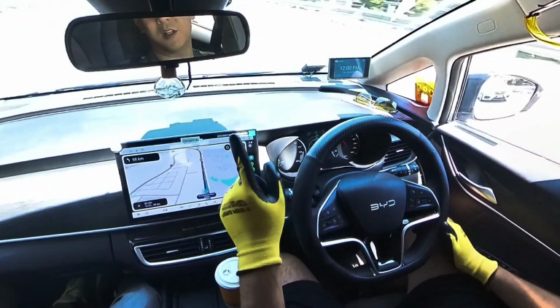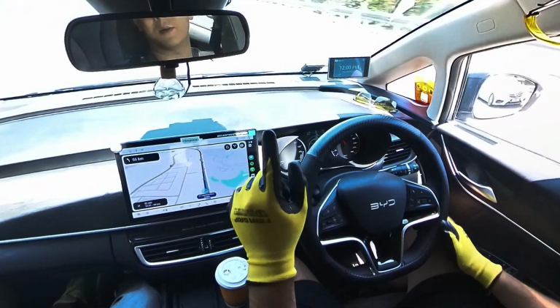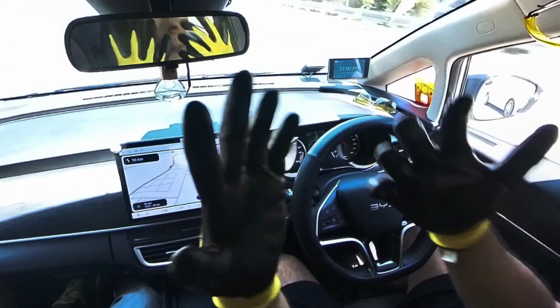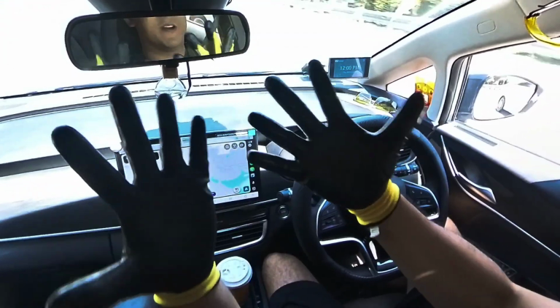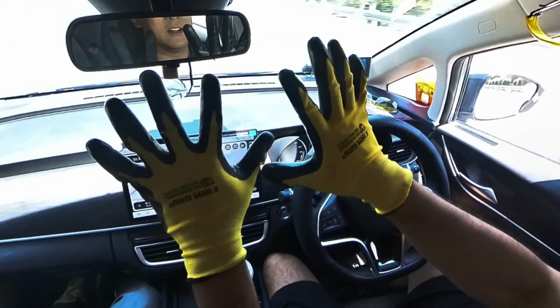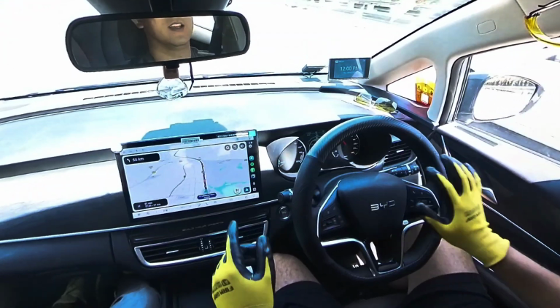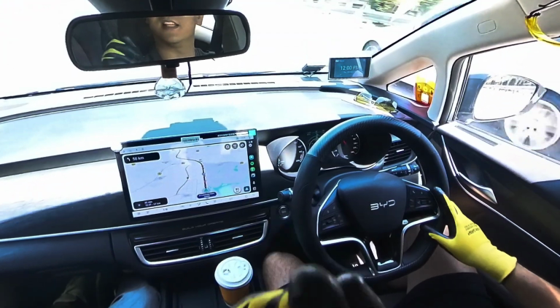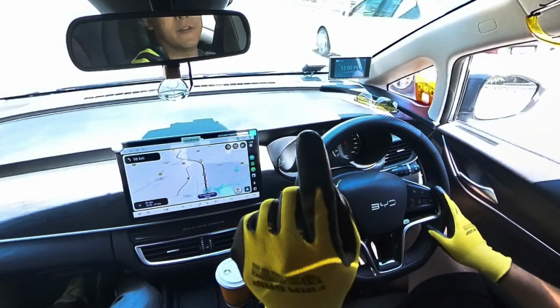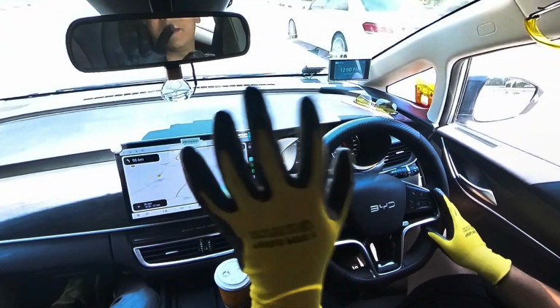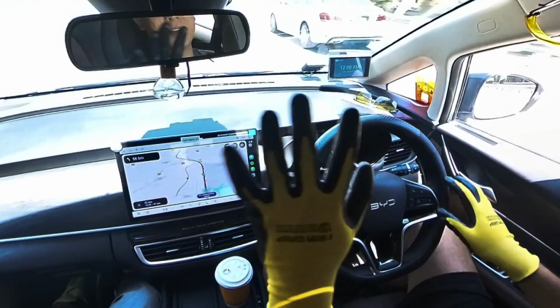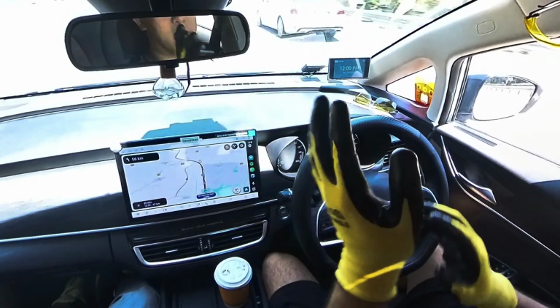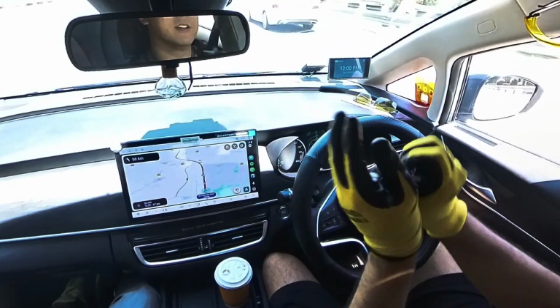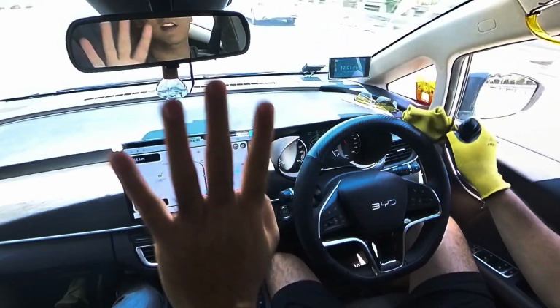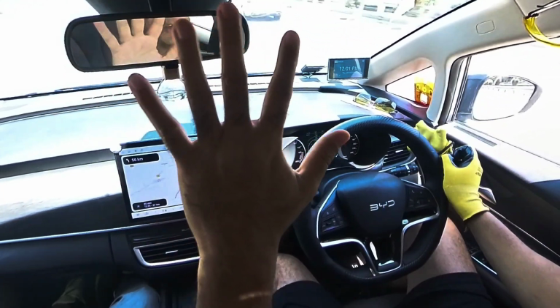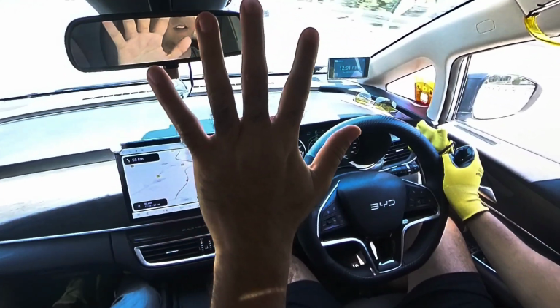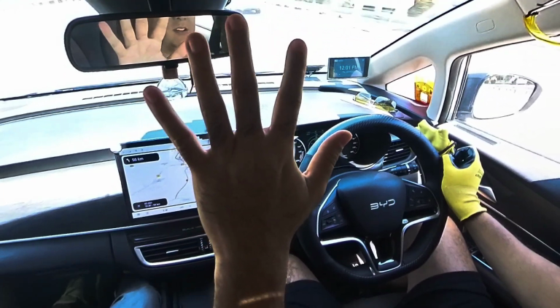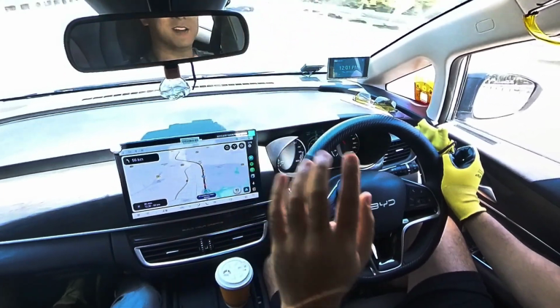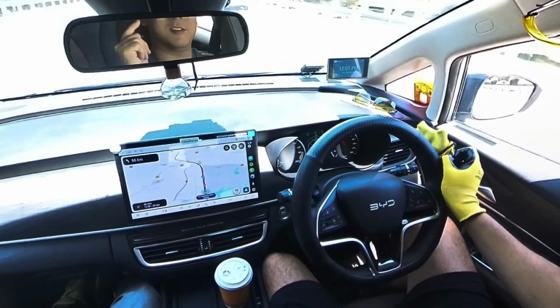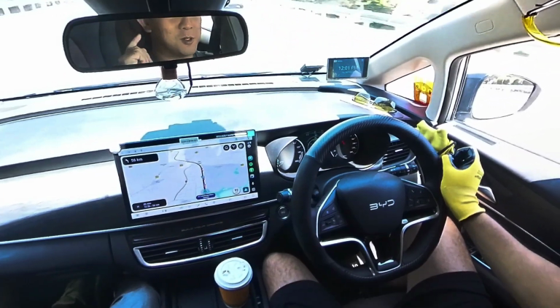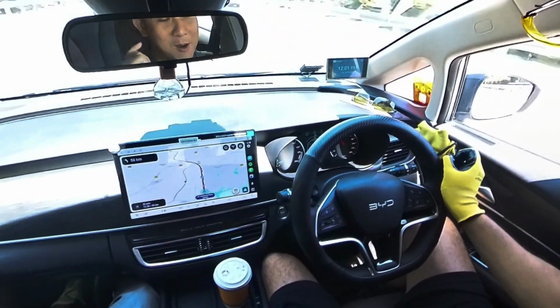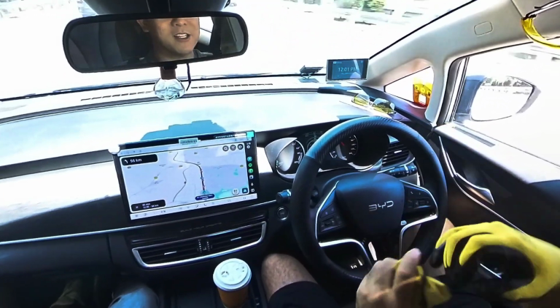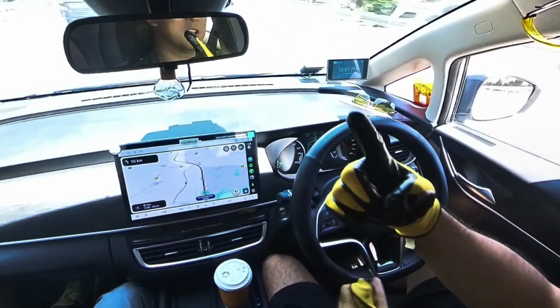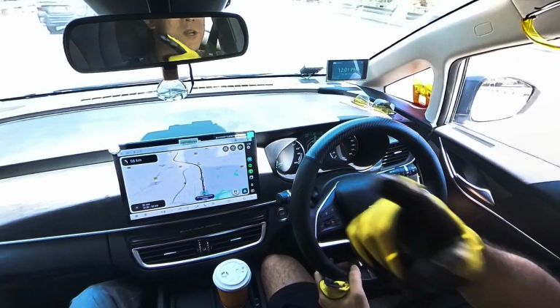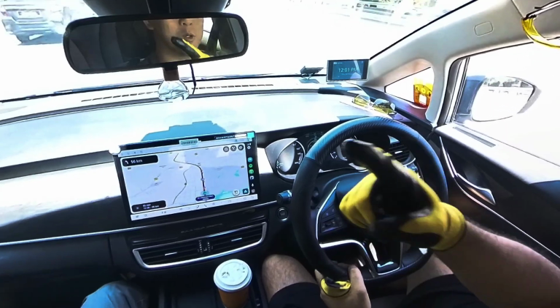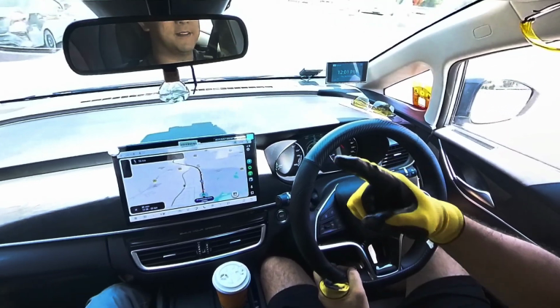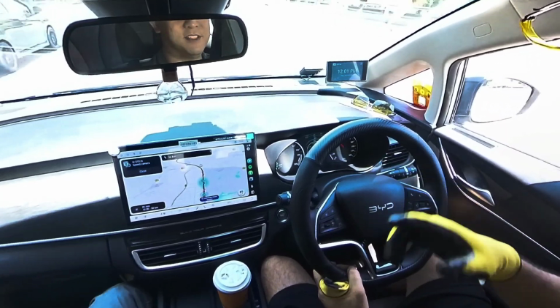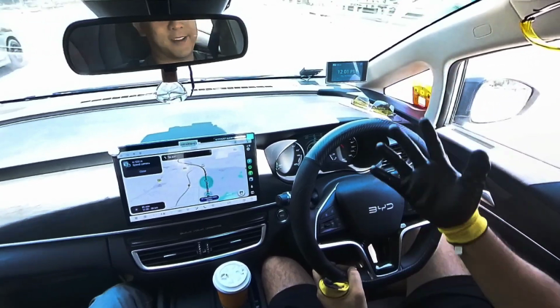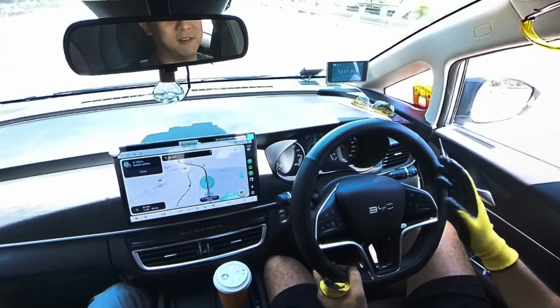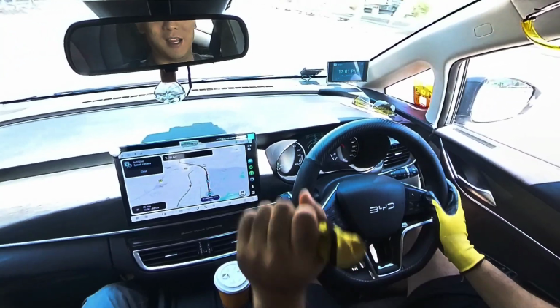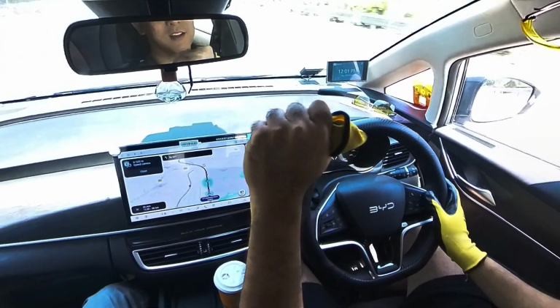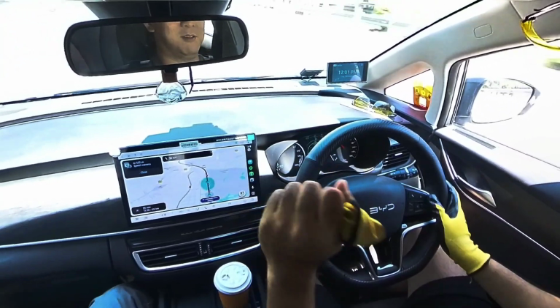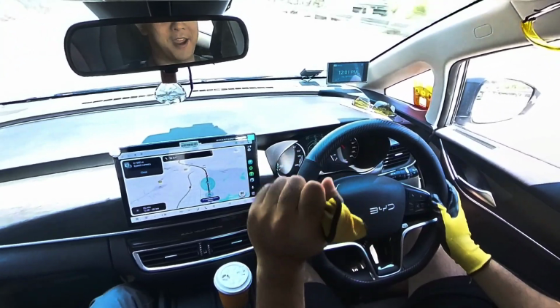If you're wondering why I'm wearing gloves — a lot of you have commented that my hands are very hairy, so I'm wearing gloves so you don't get distracted by my hair.